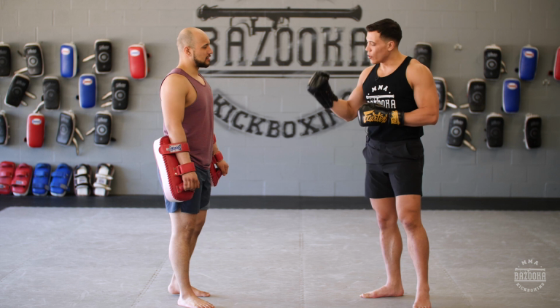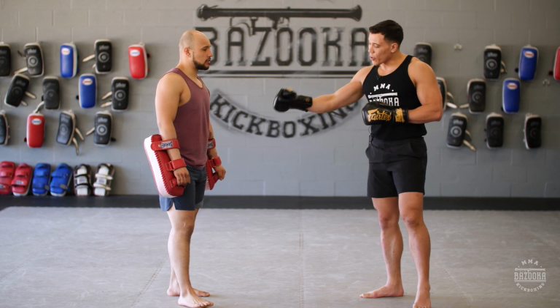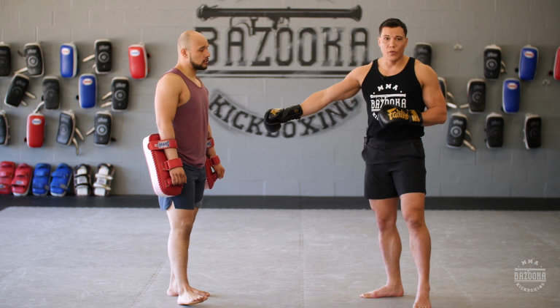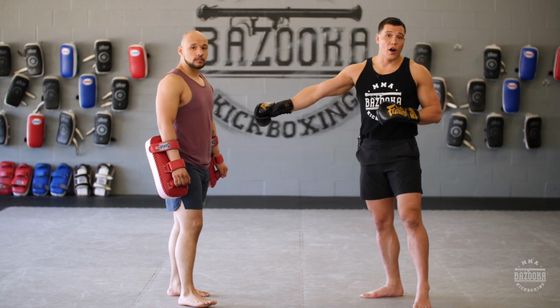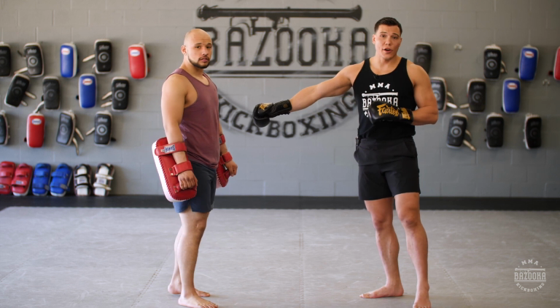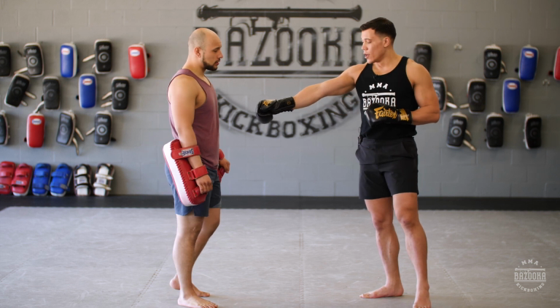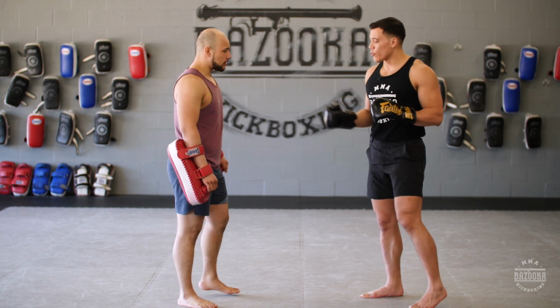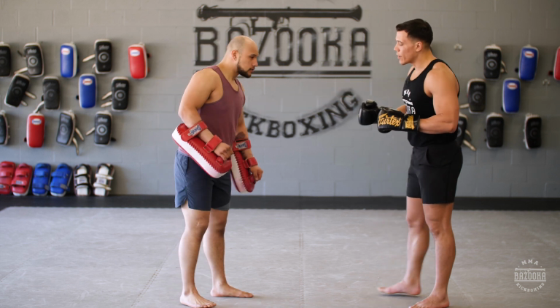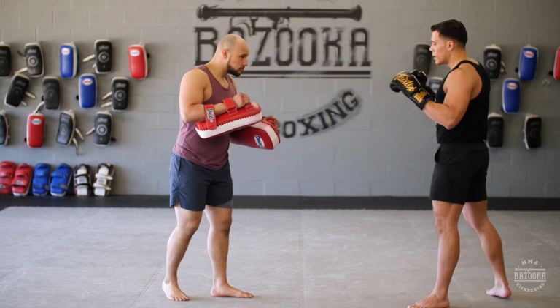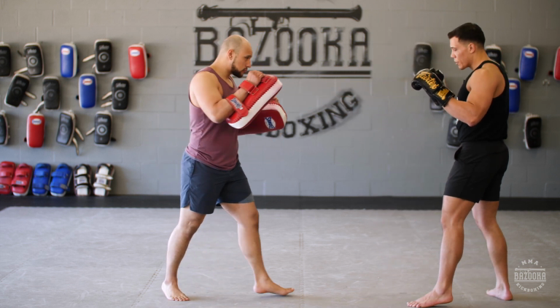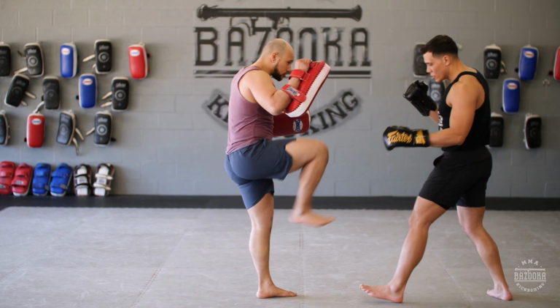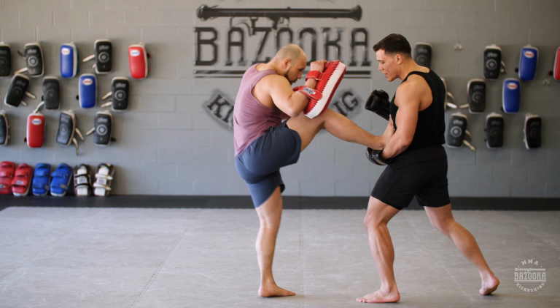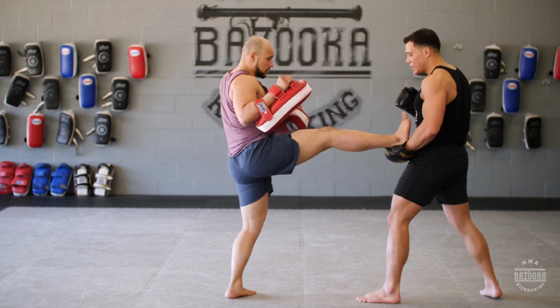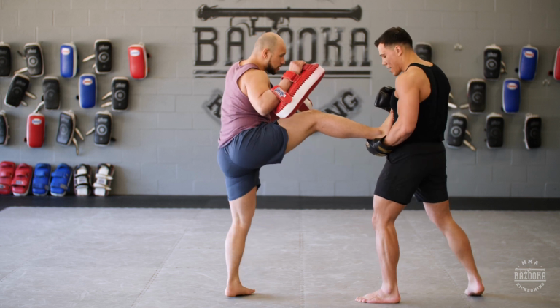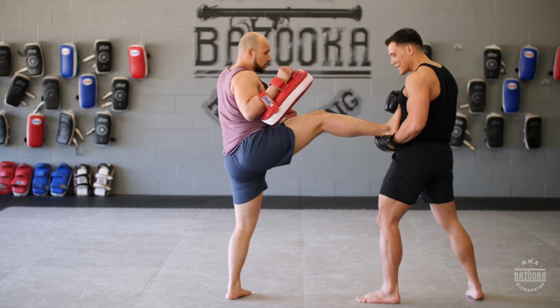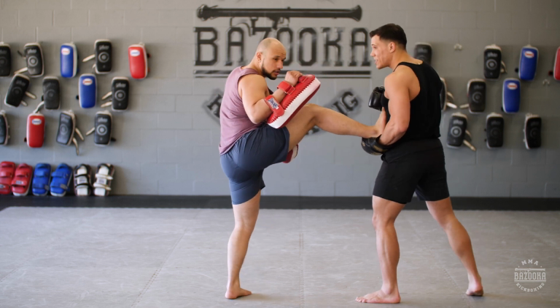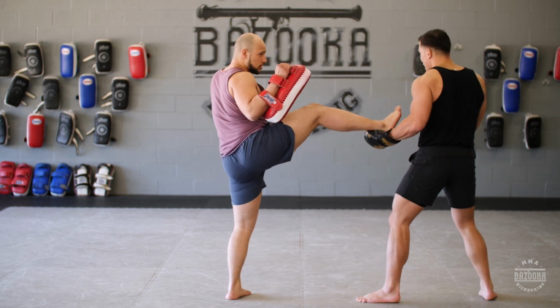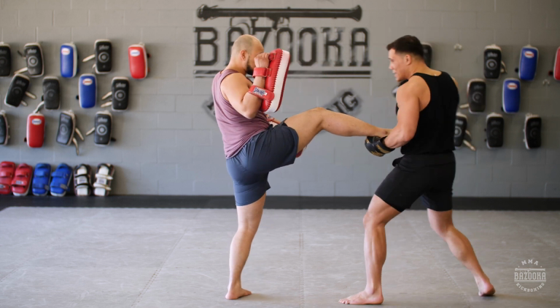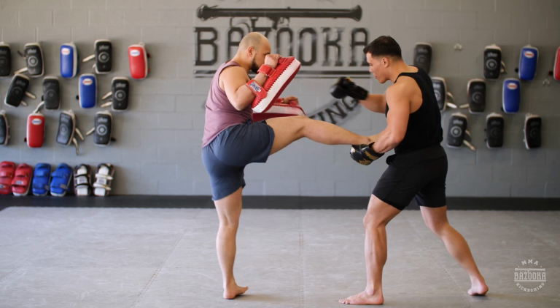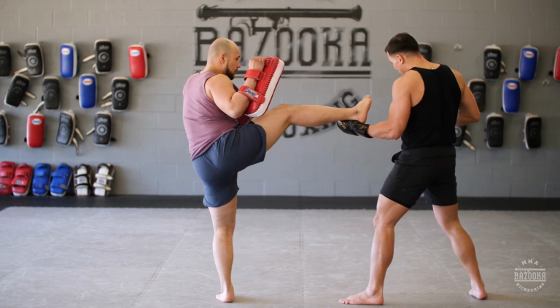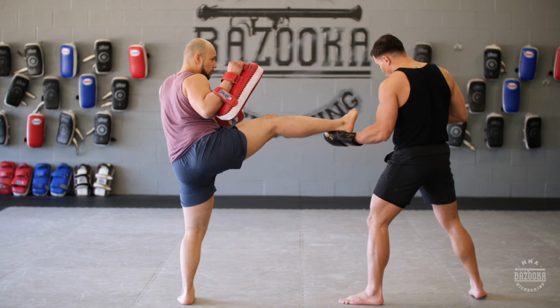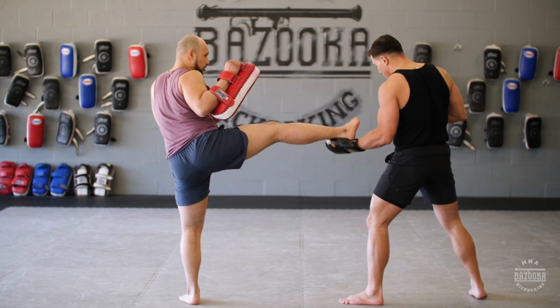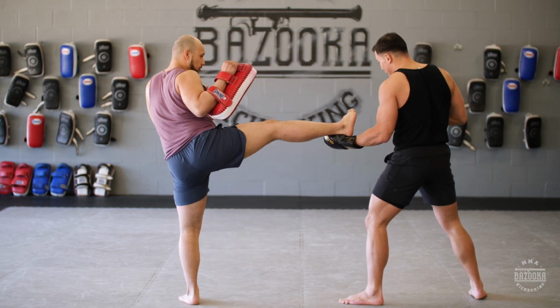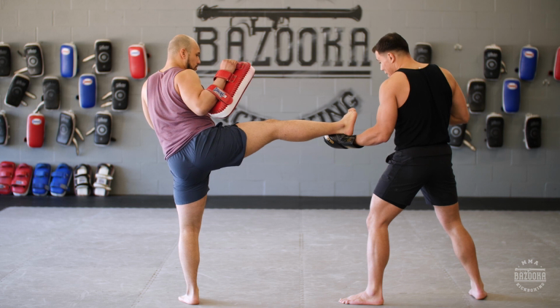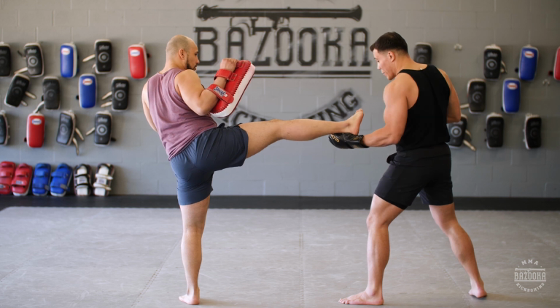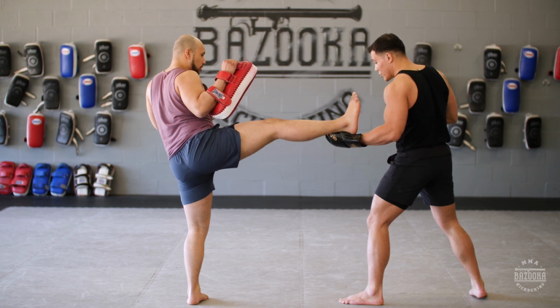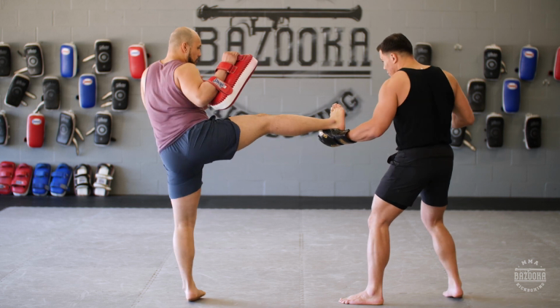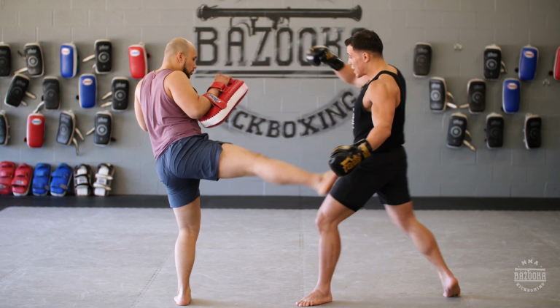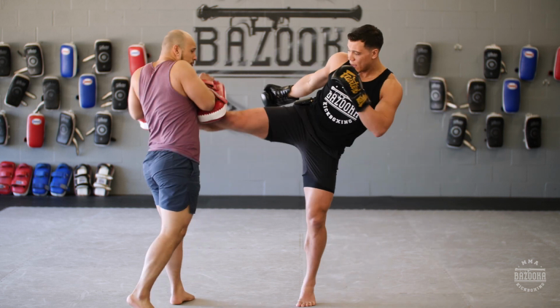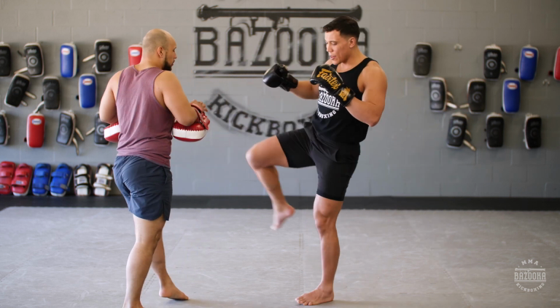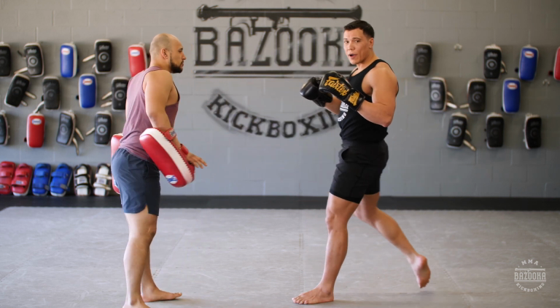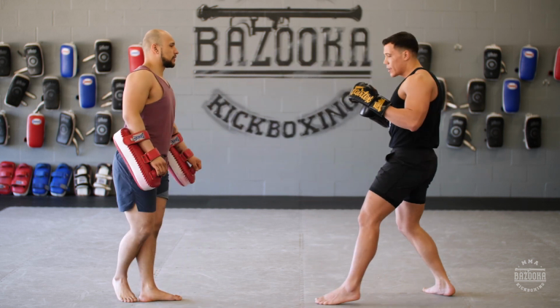We're going to start with our partner throwing a rear front kick. I'm going to use the catch this time. As I catch the leg, I set up a right hand and I still hold on to the leg. Now I'm going to turn the leg to the outside and throw my round kick.